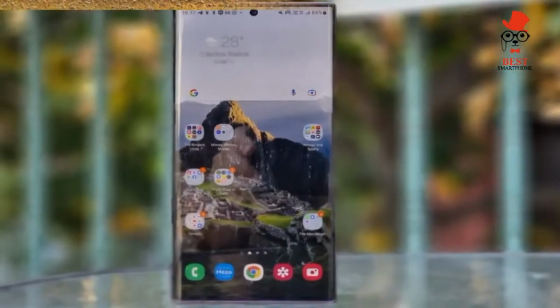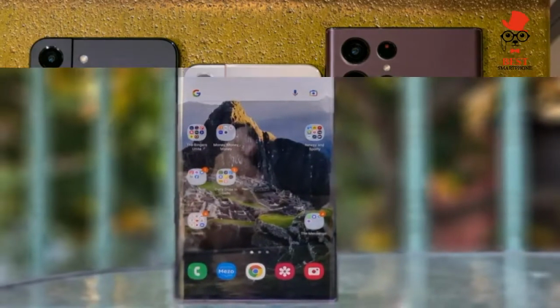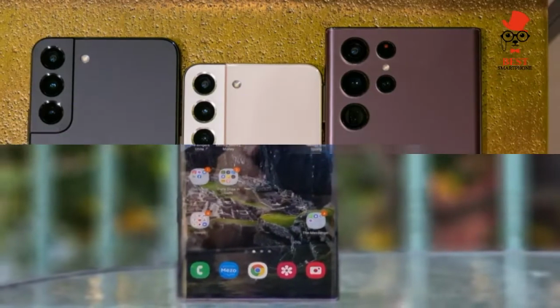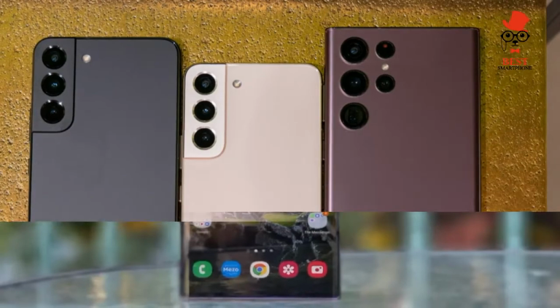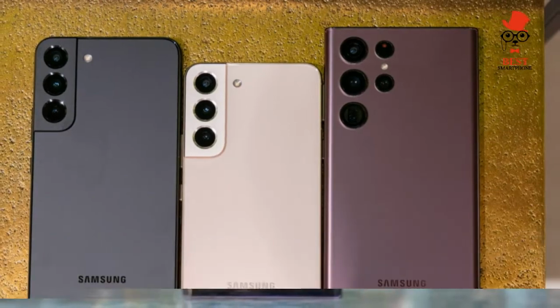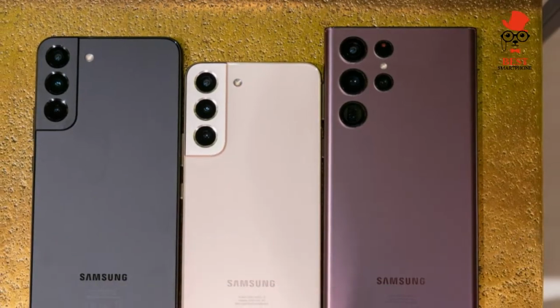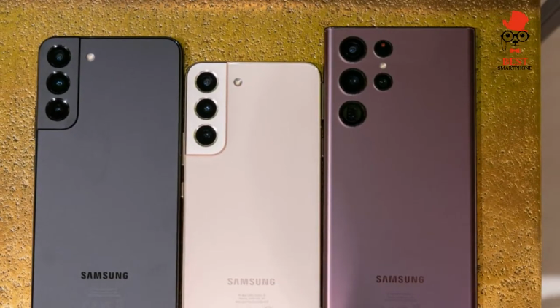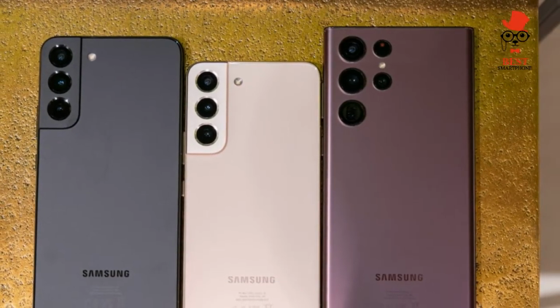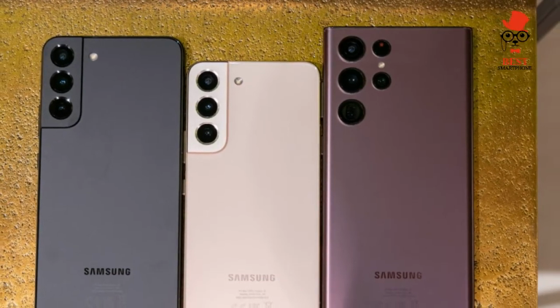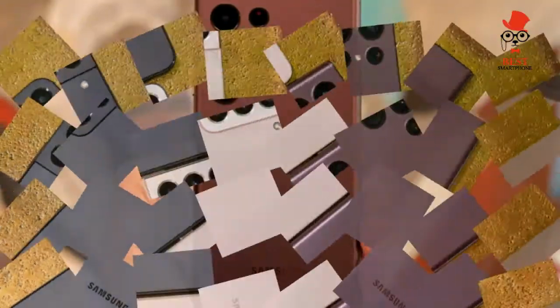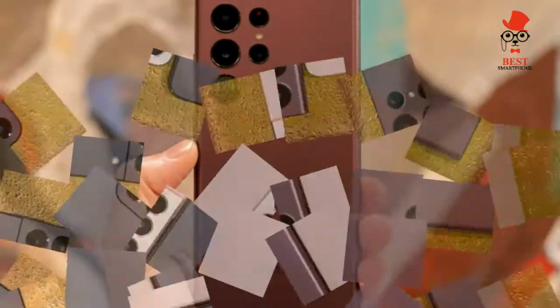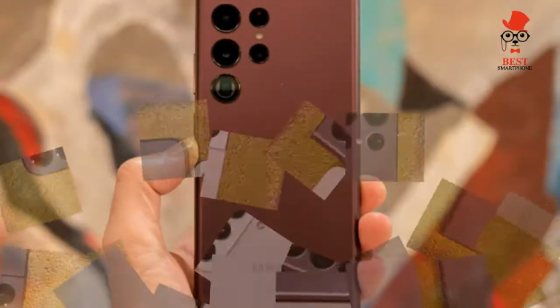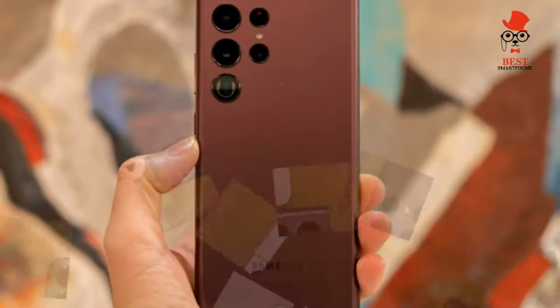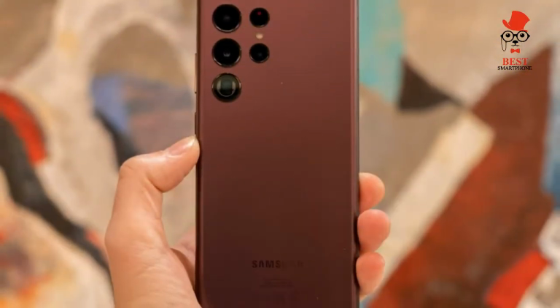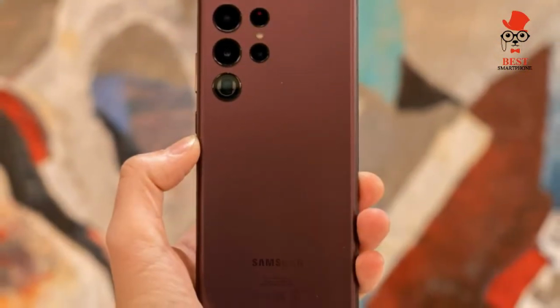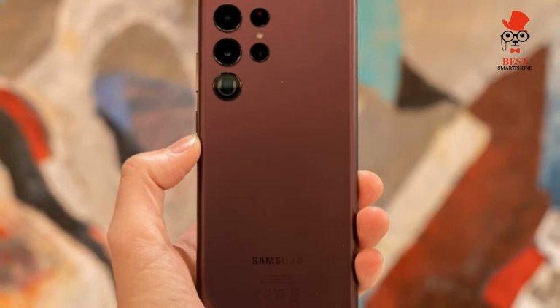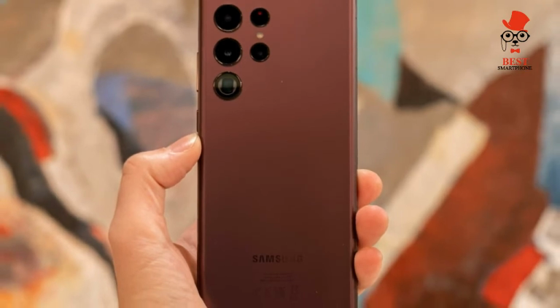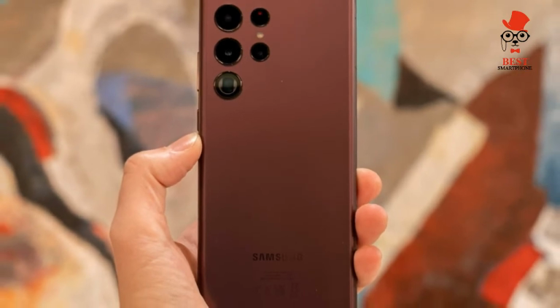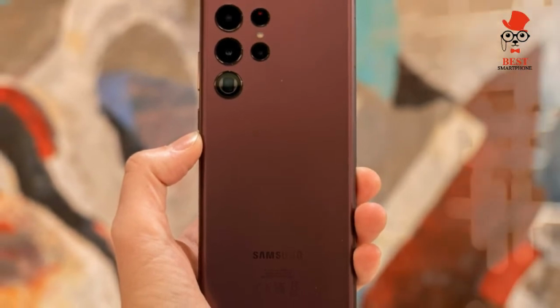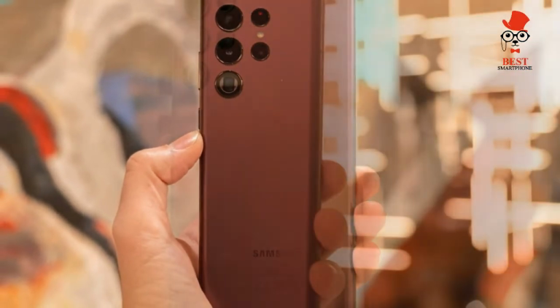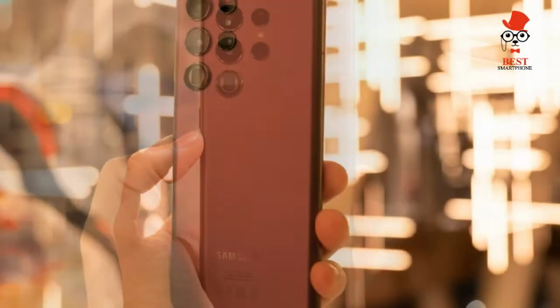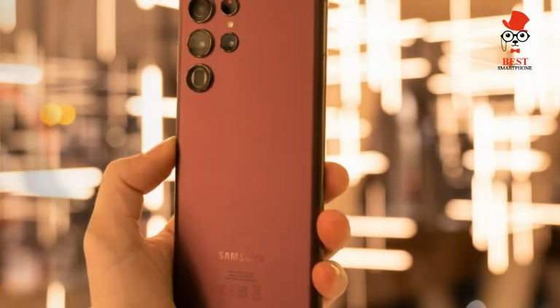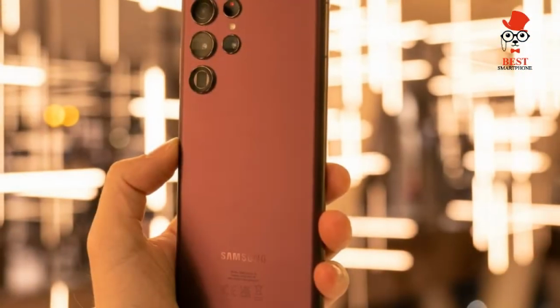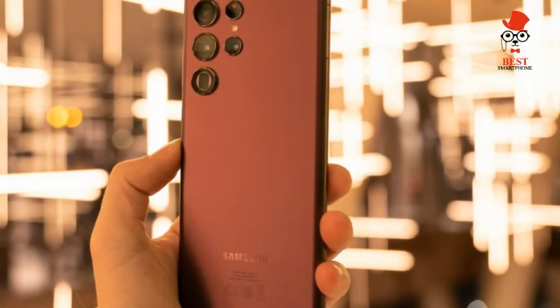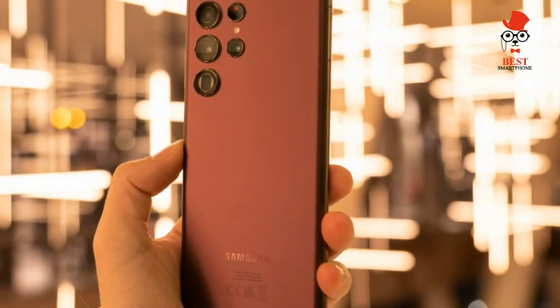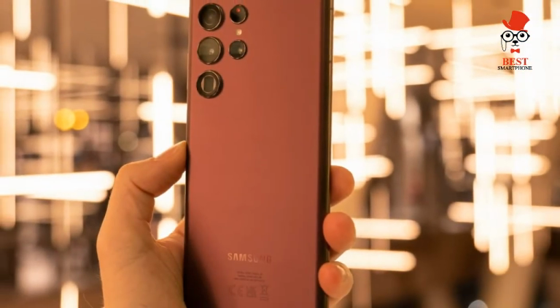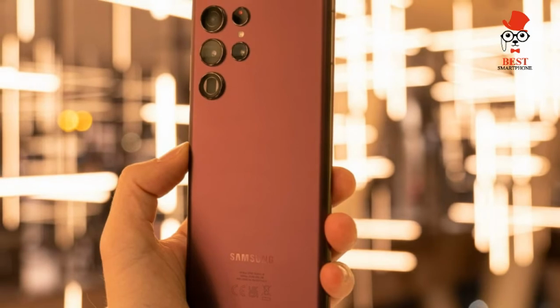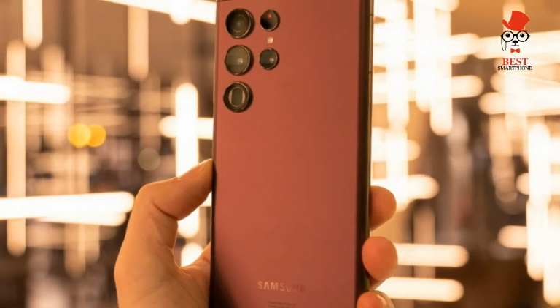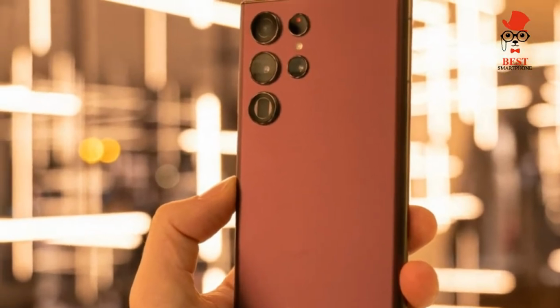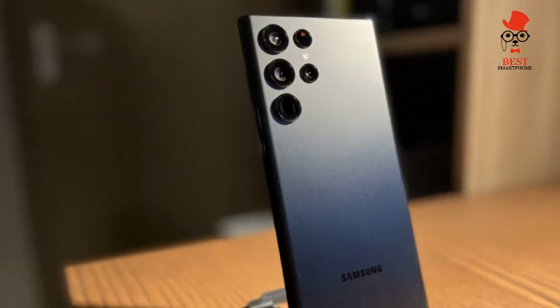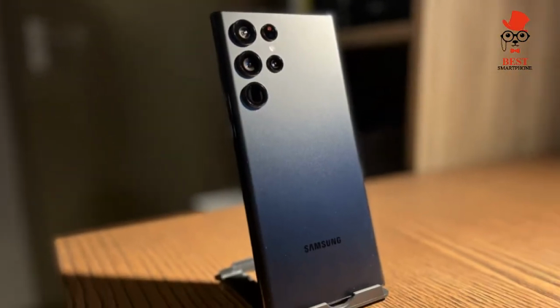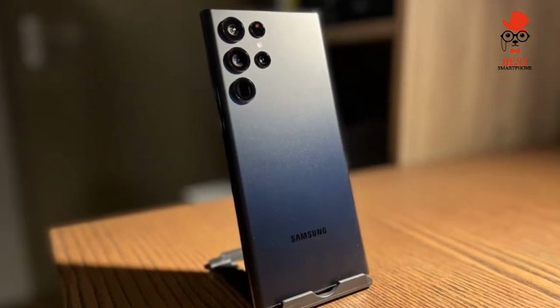The Galaxy S22 Ultra is powered by Samsung's One UI 4.1 software, which runs on top of Android 12. Samsung says this interface is more intuitive and useful than previous versions, and there's a new privacy dashboard for peace of mind.